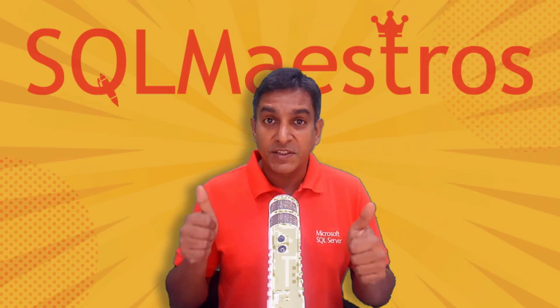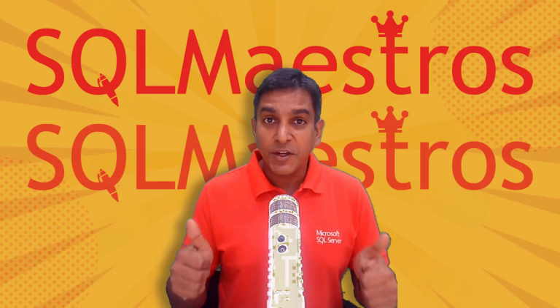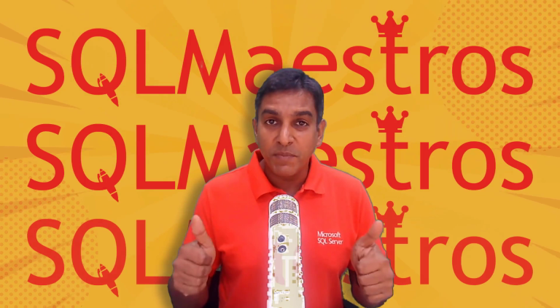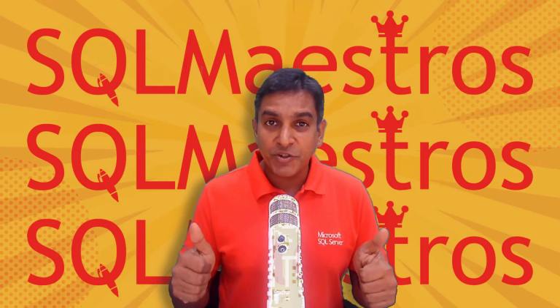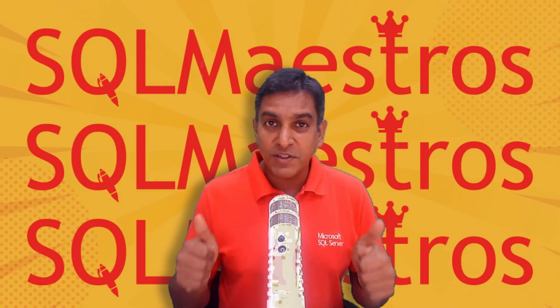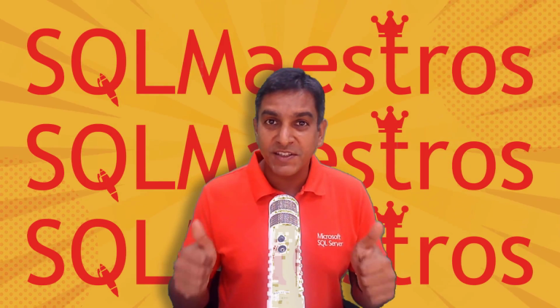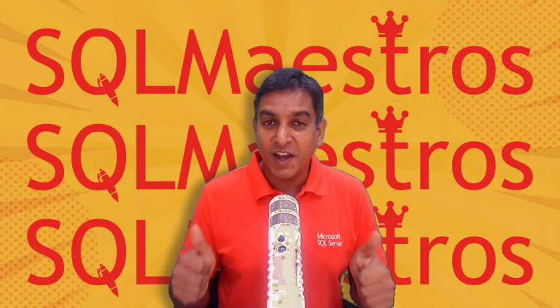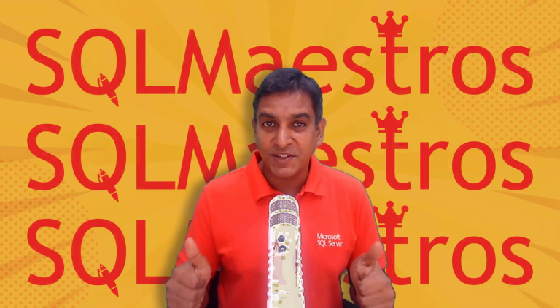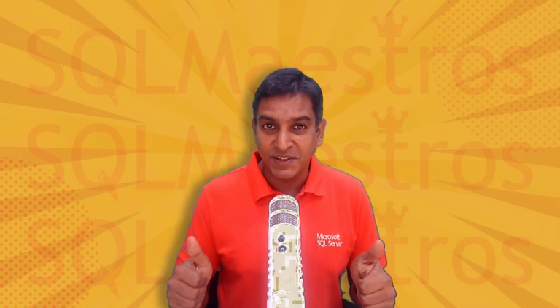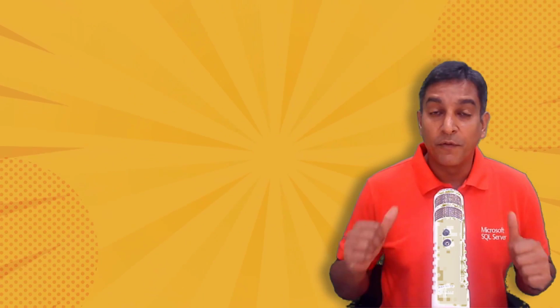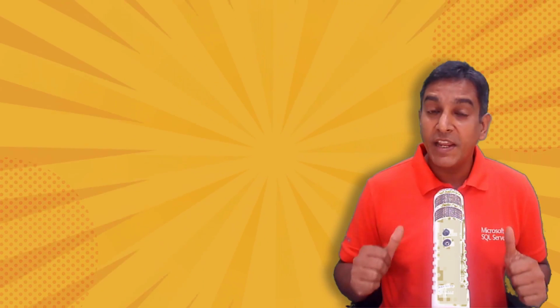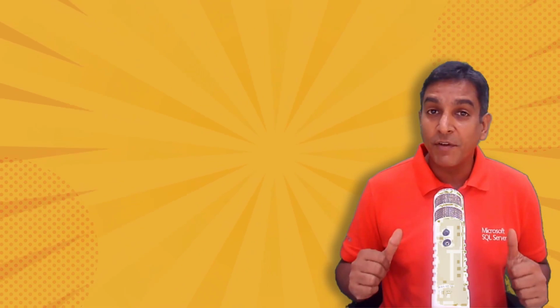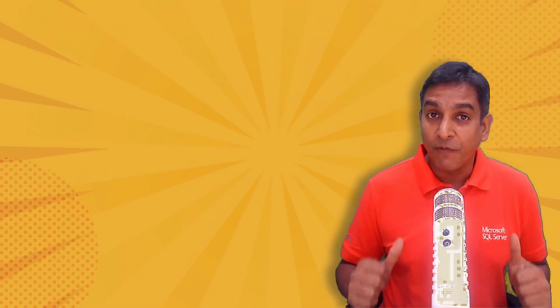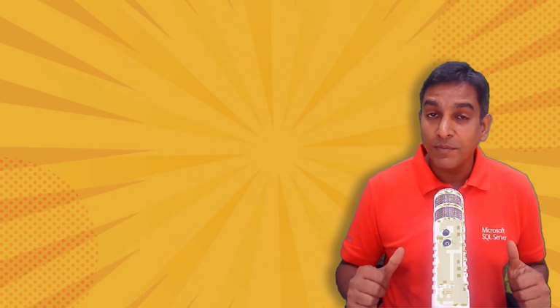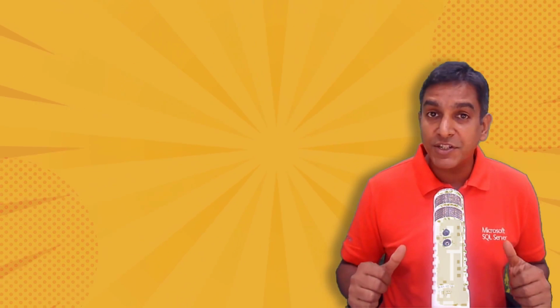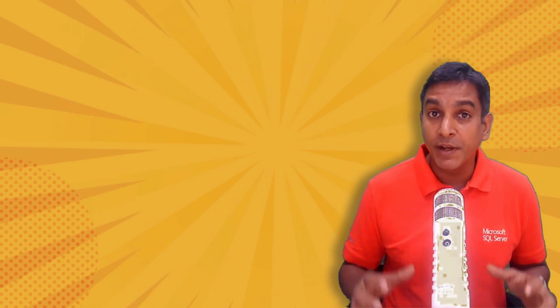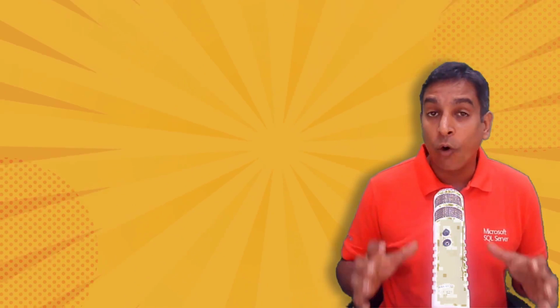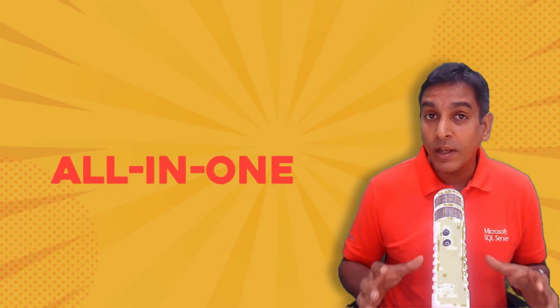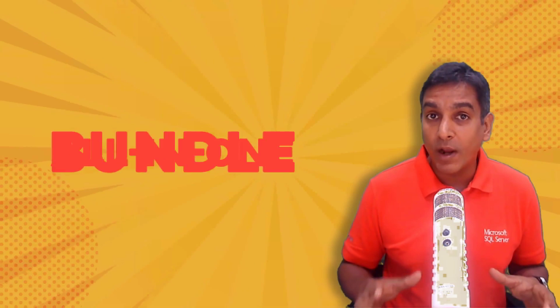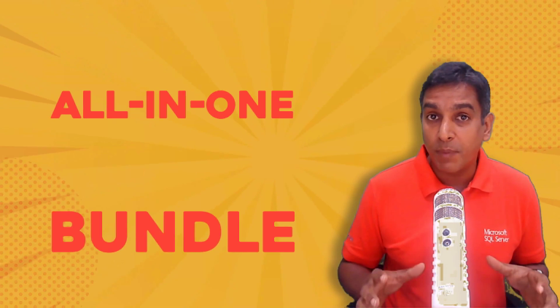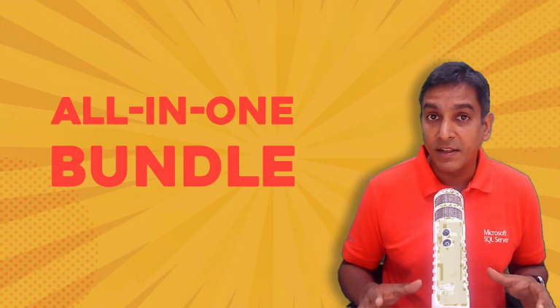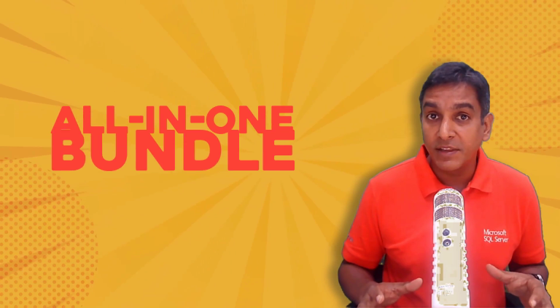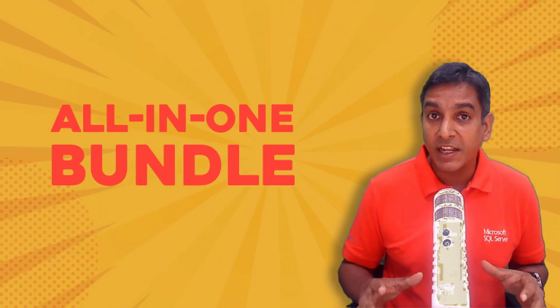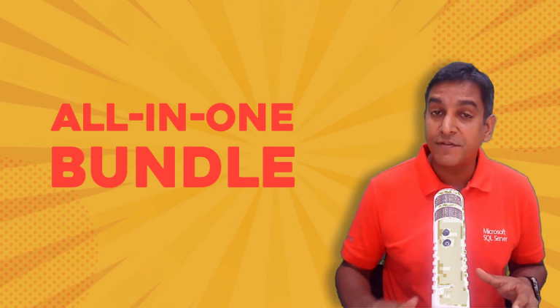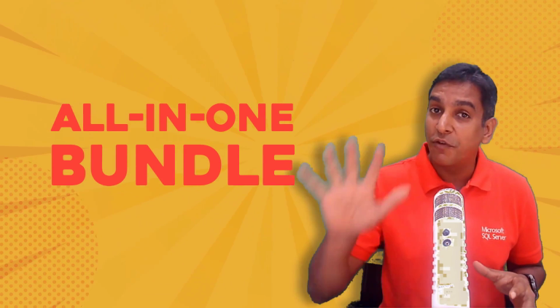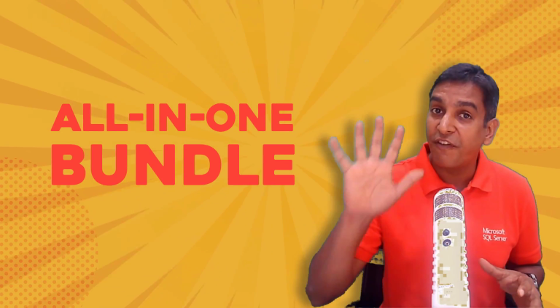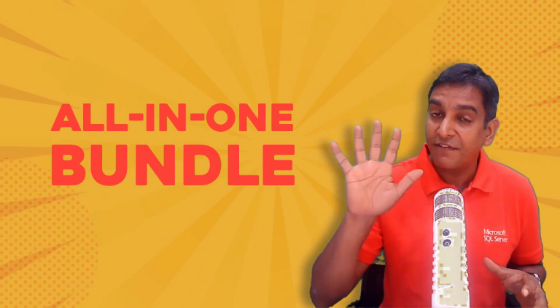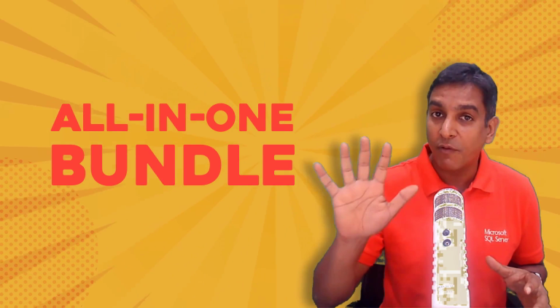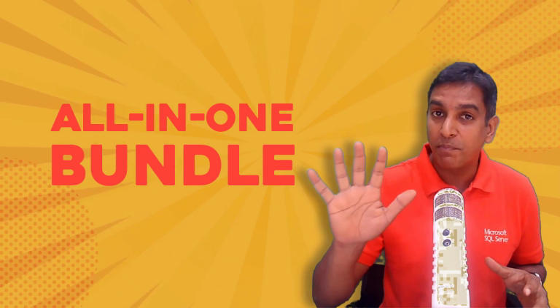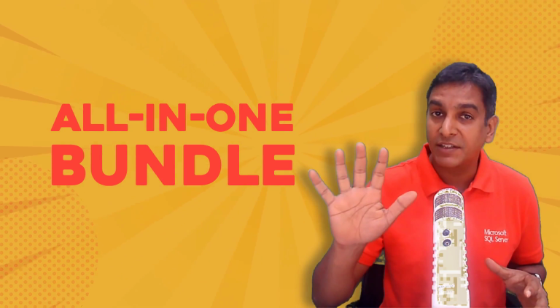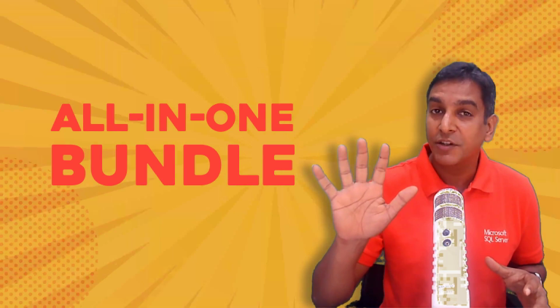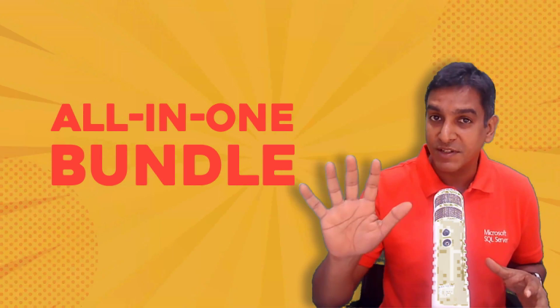SQL Maestros is the answer. We have a performance tuning all-in-one bundle that gives you five power-packed courses.